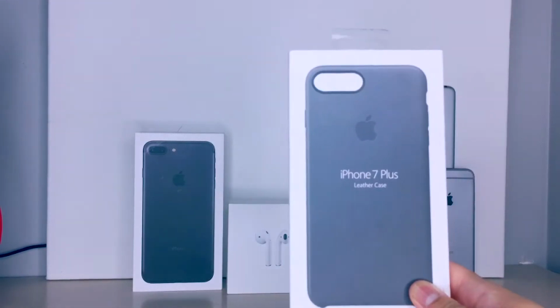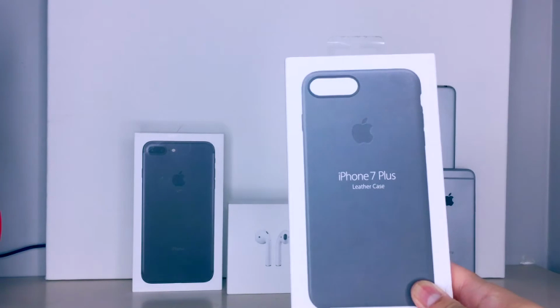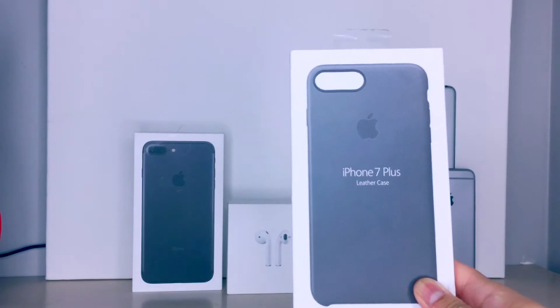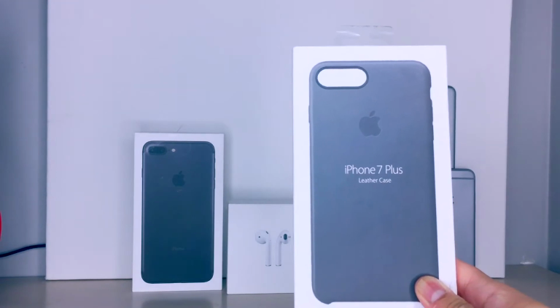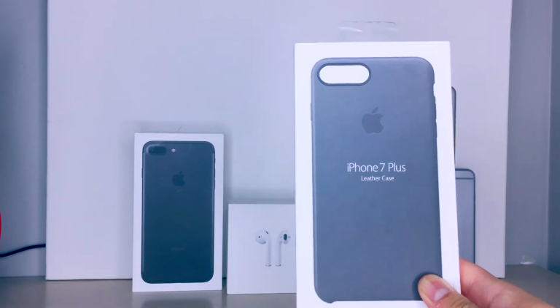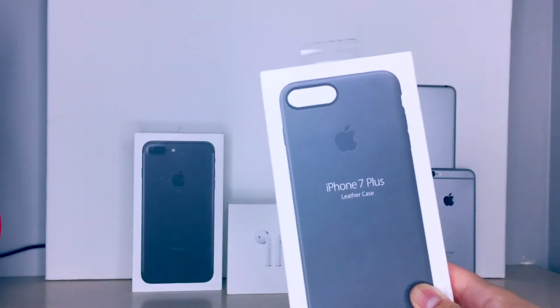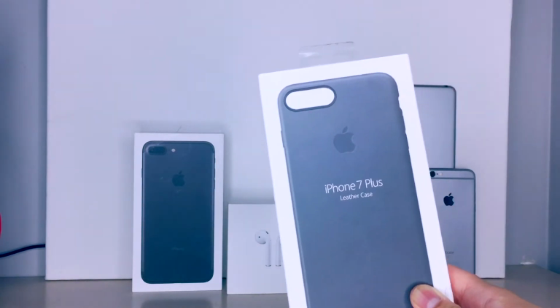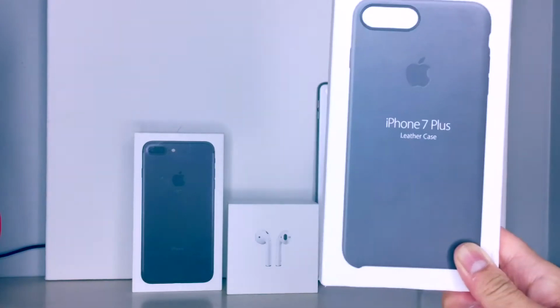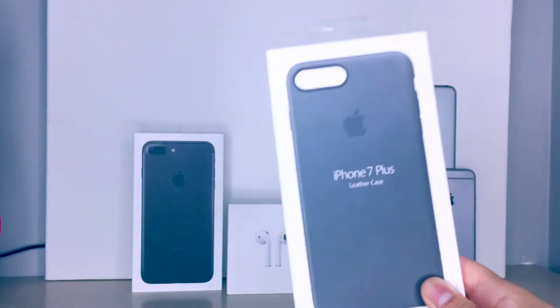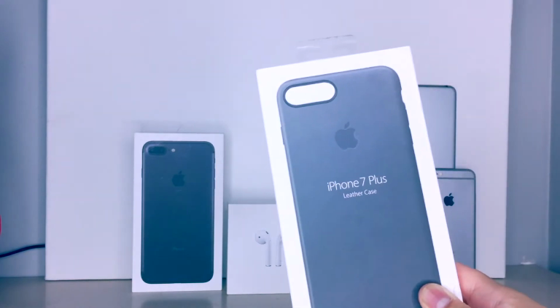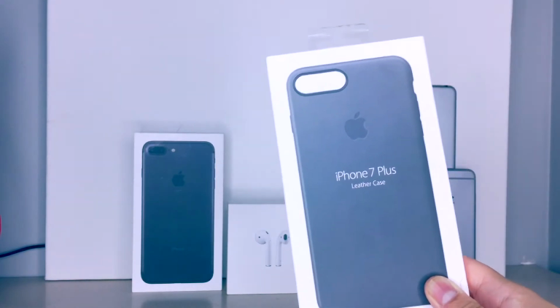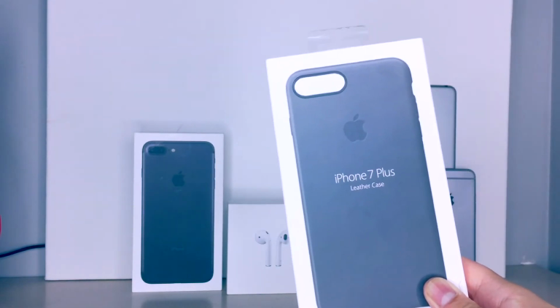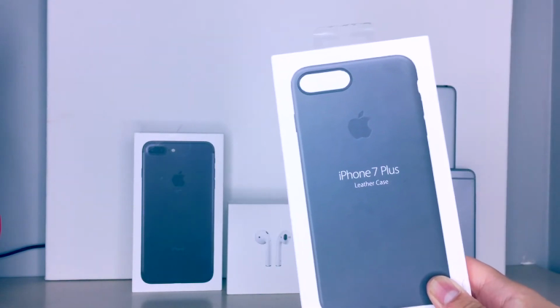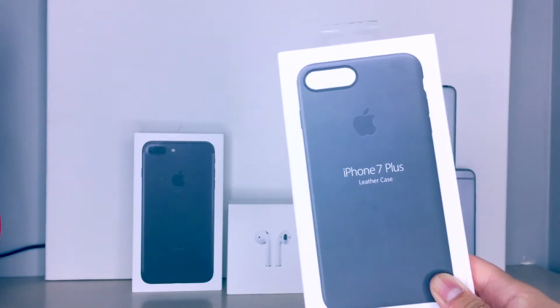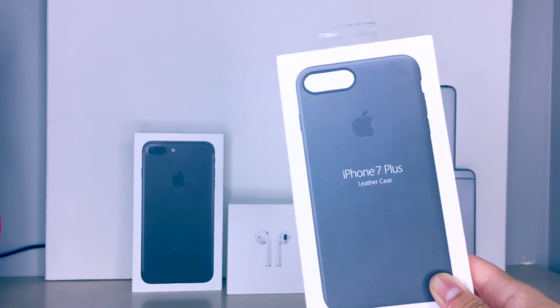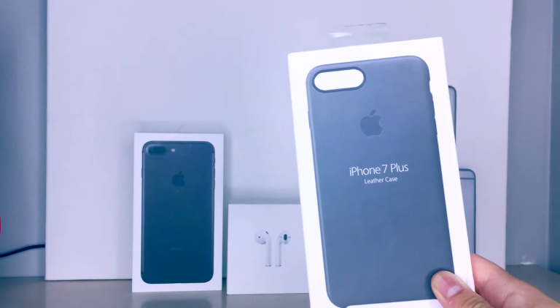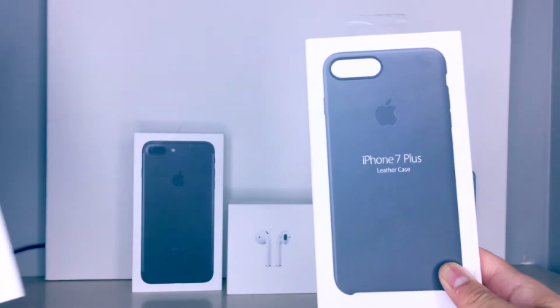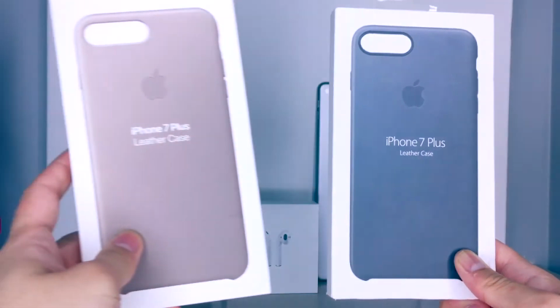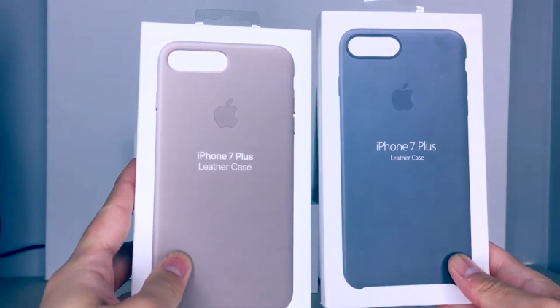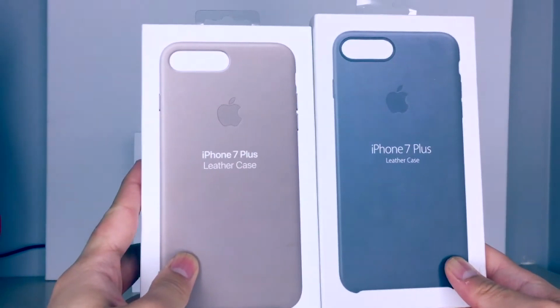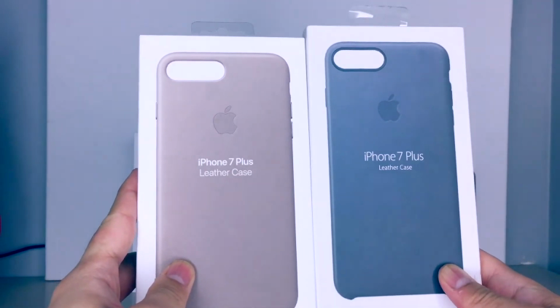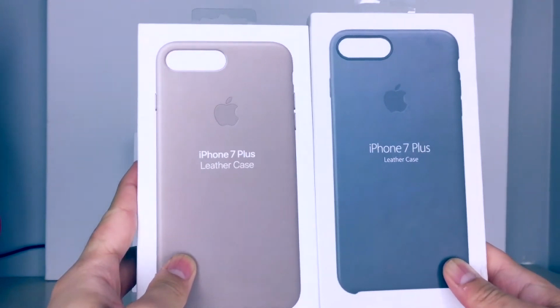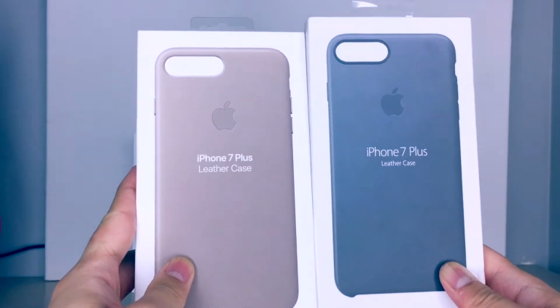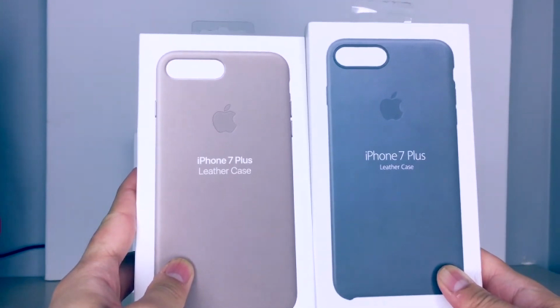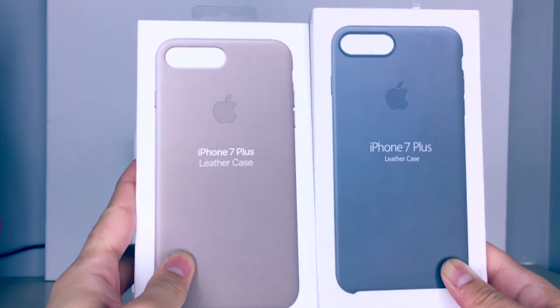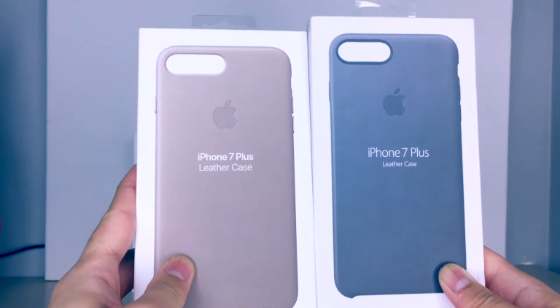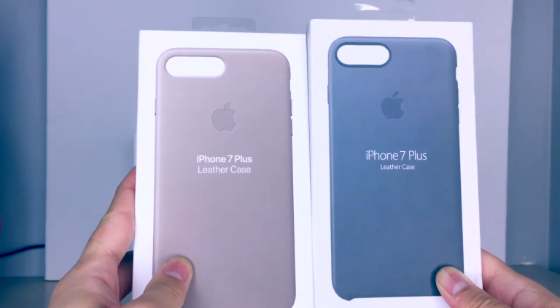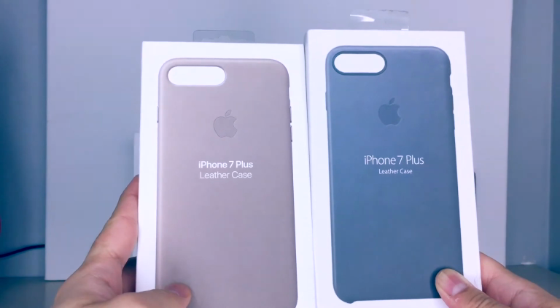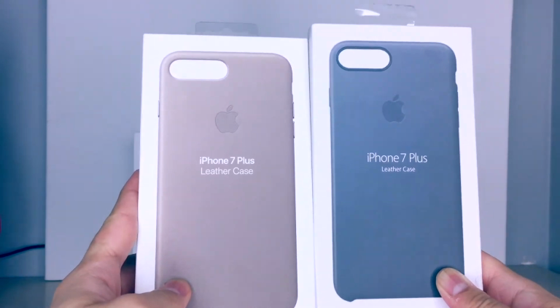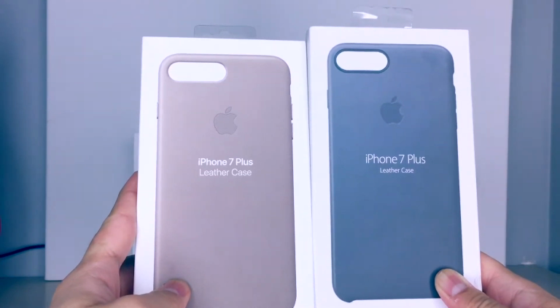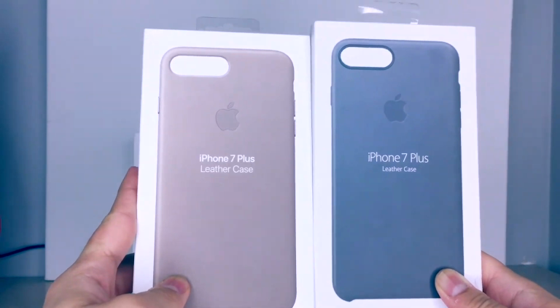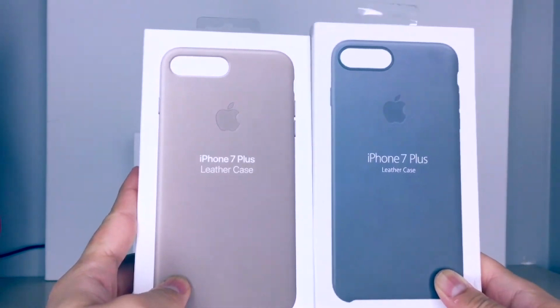The iPhone 7 Plus leather case clone. This is crazy guys, it looks so much like a real one. Let me just grab you the official one to show you guys the little differences, so that if you guys are buying one that's like this, you're gonna tell the differences and not be scammed.